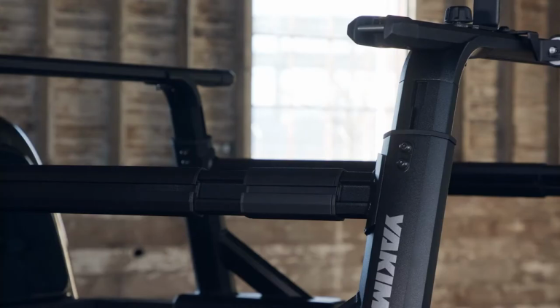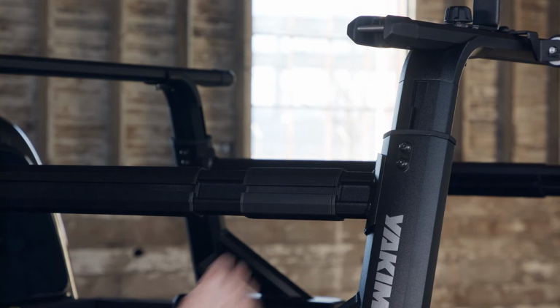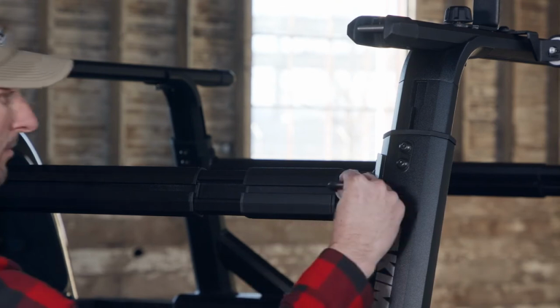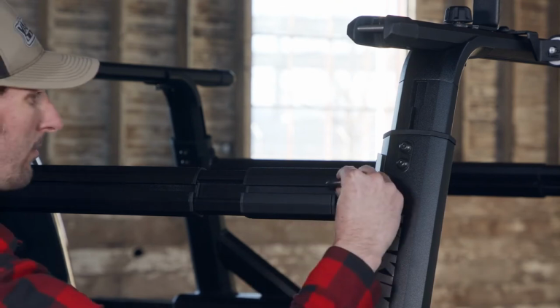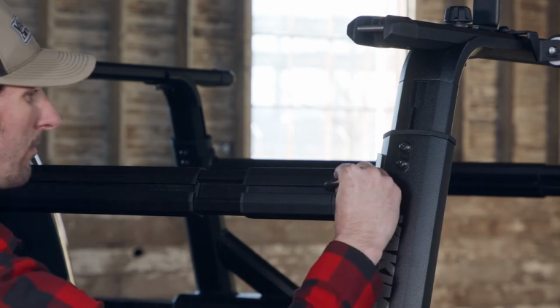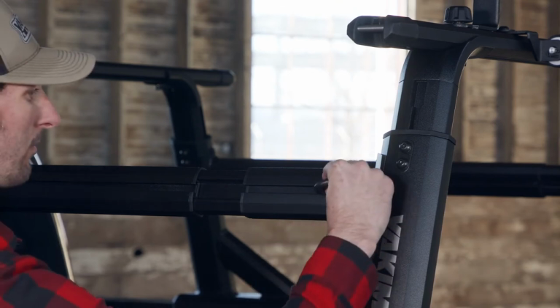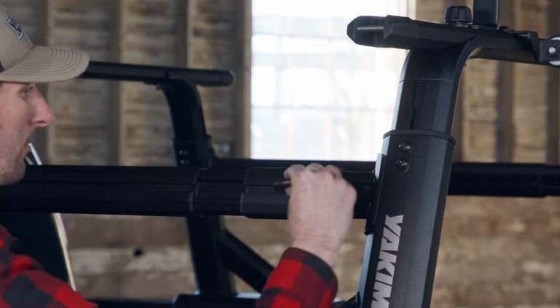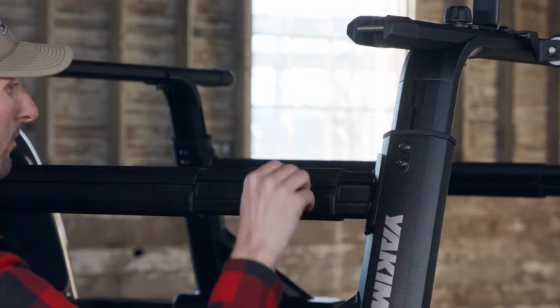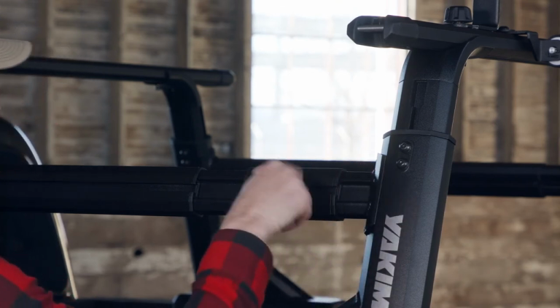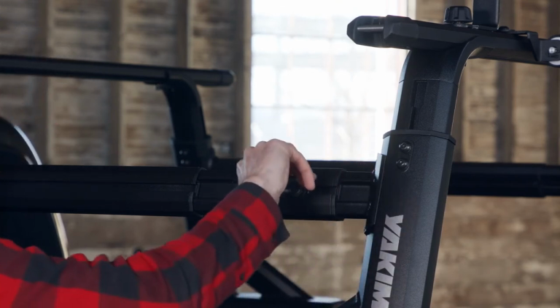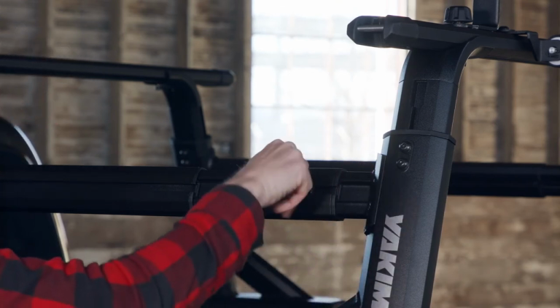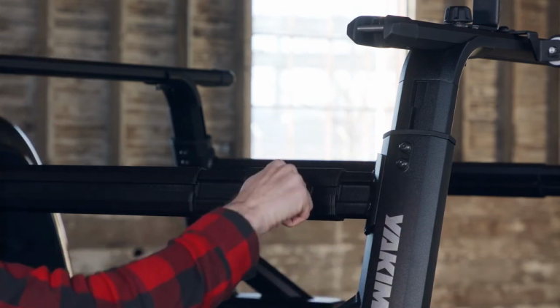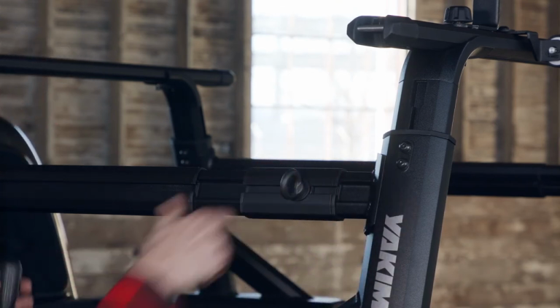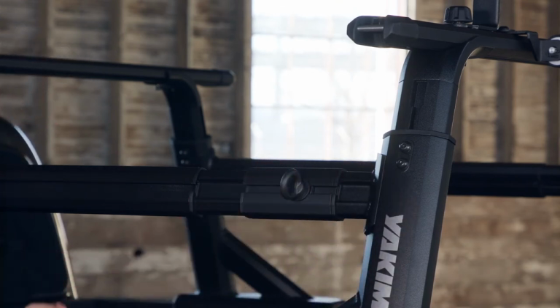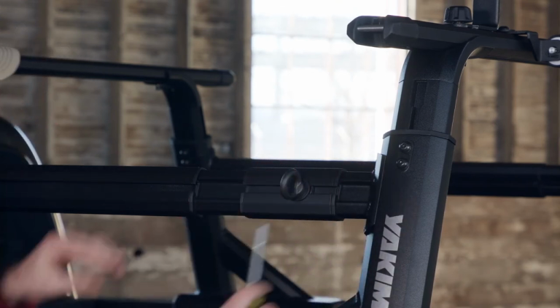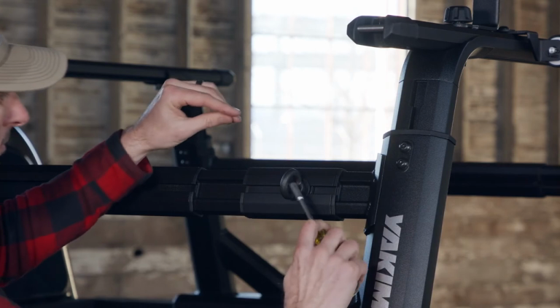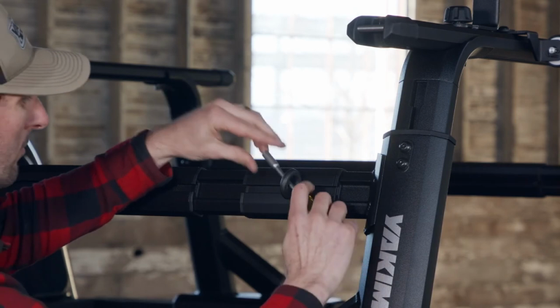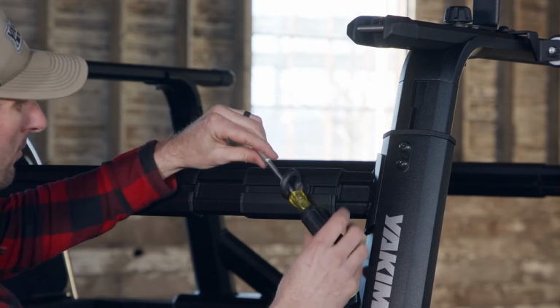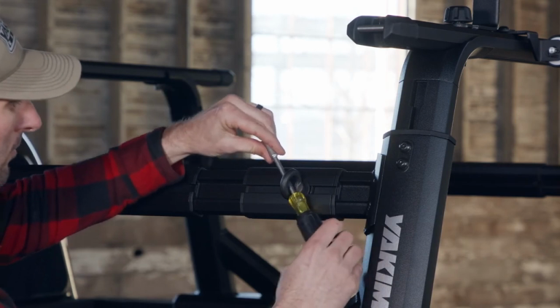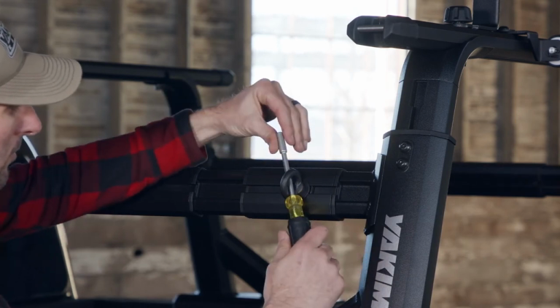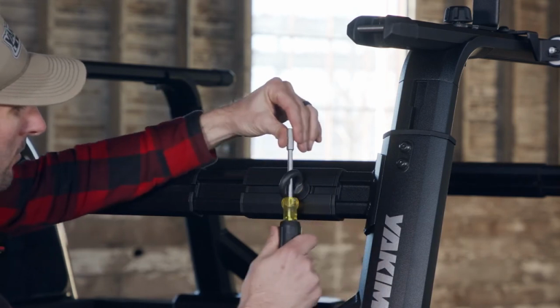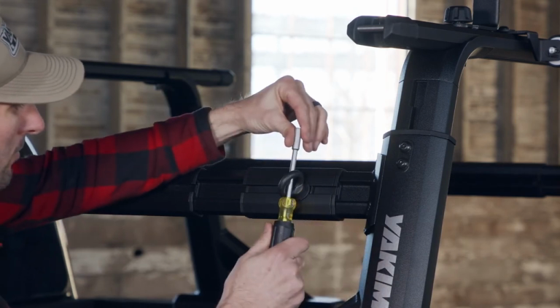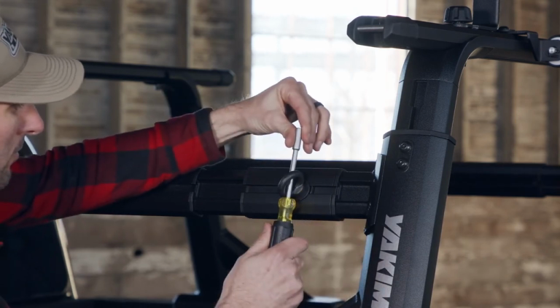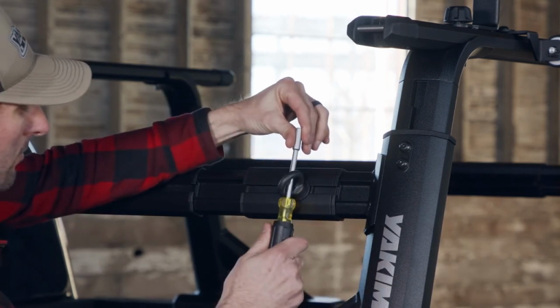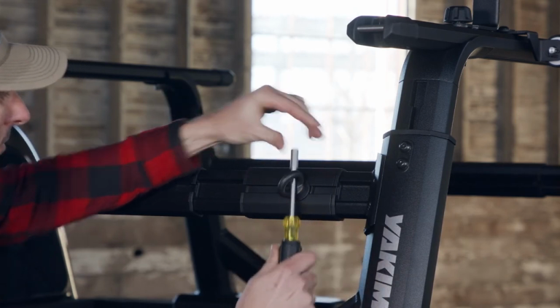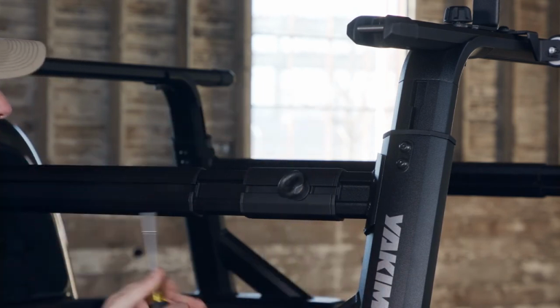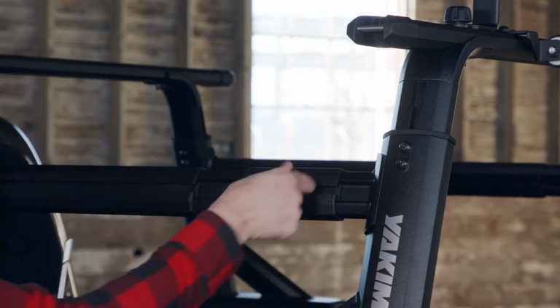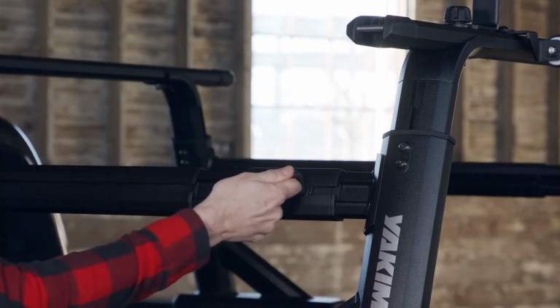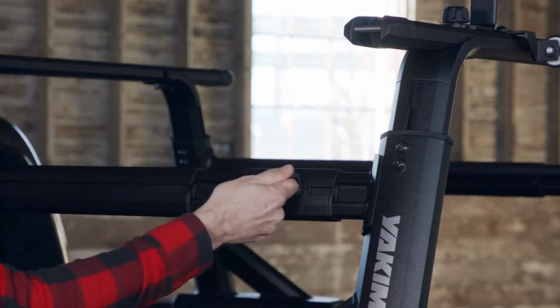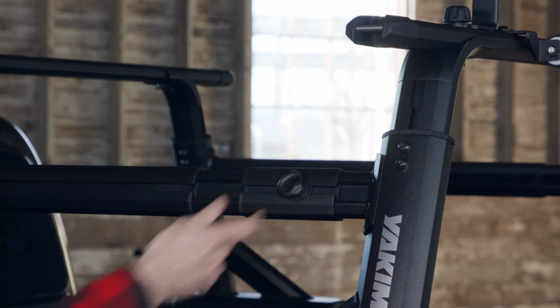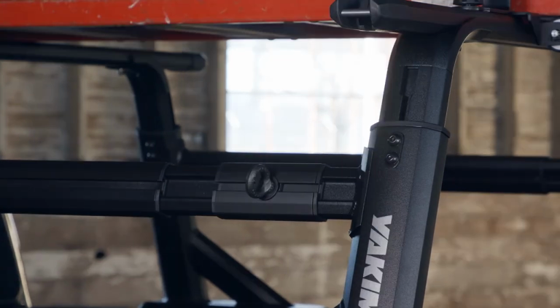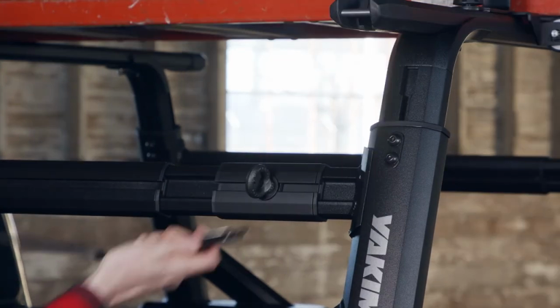Now position your eyebolt and tighten it to between 8 to 10 Nm. Use a screwdriver for extra leverage. If you don't plan to move your eyebolts, you can remove and cut the top infill to fit around them.